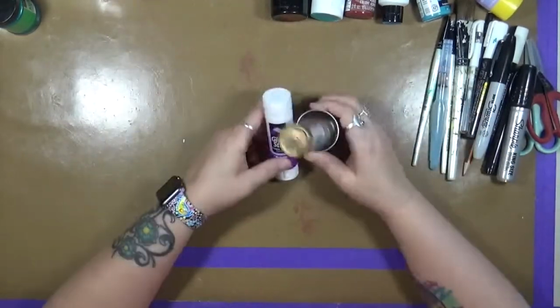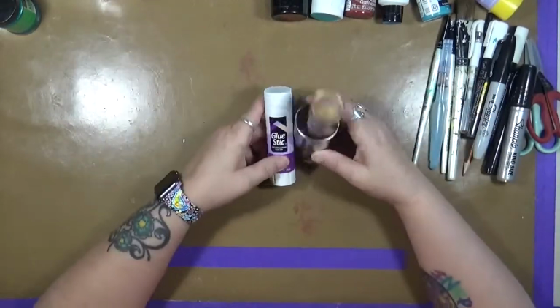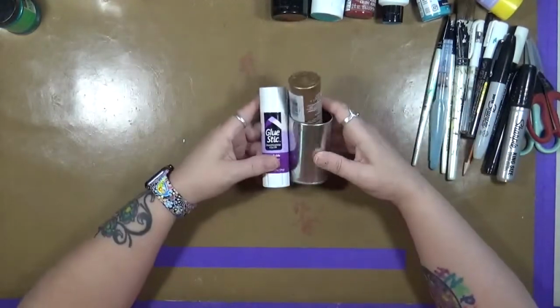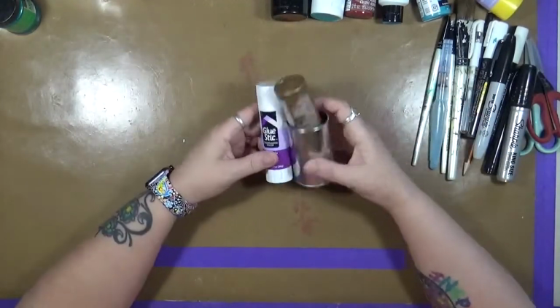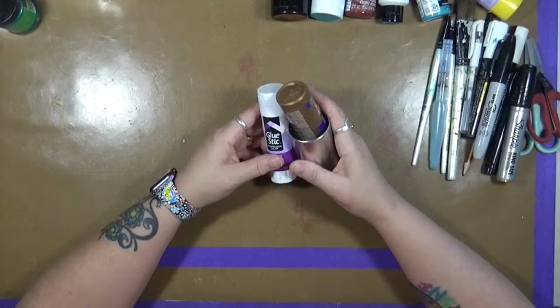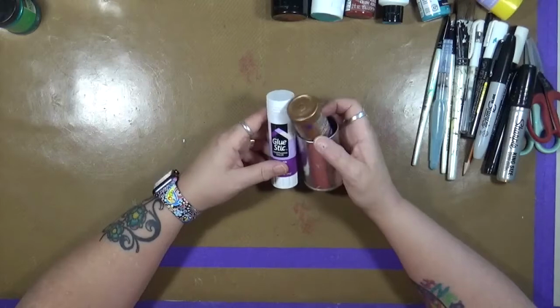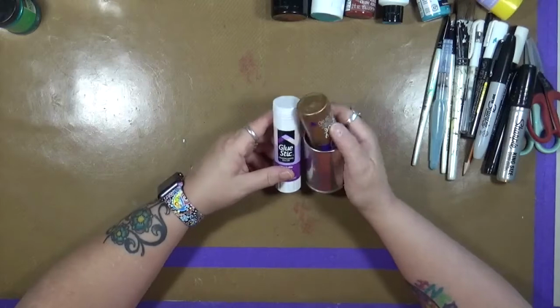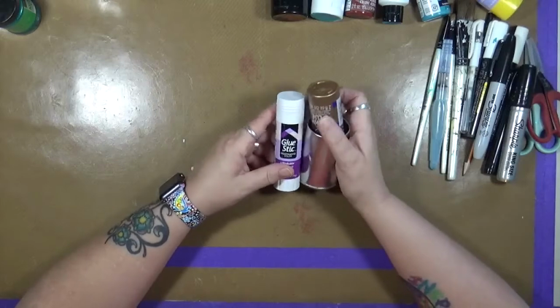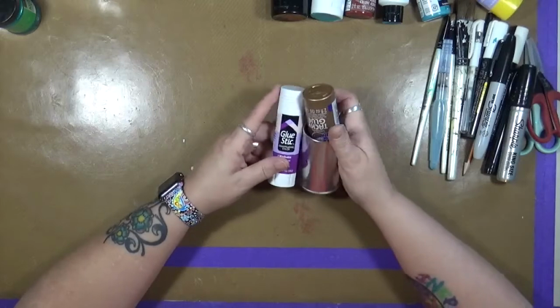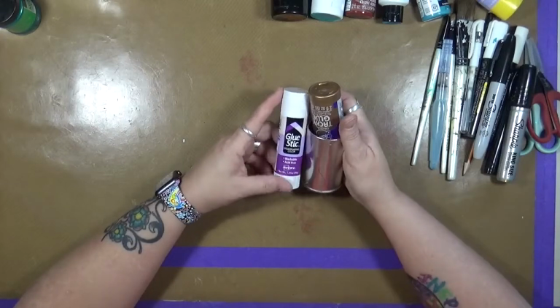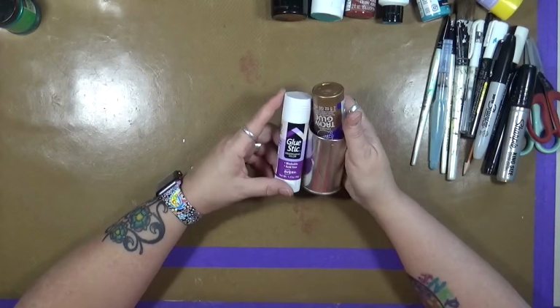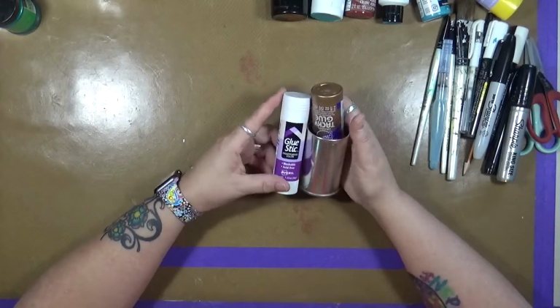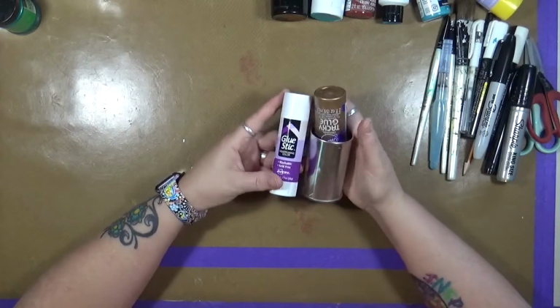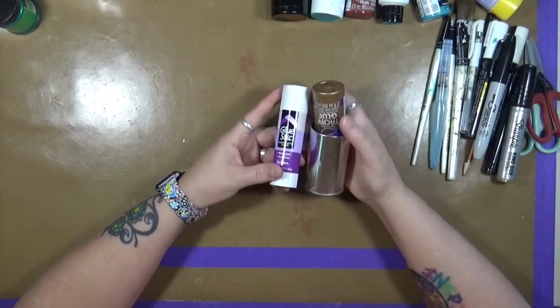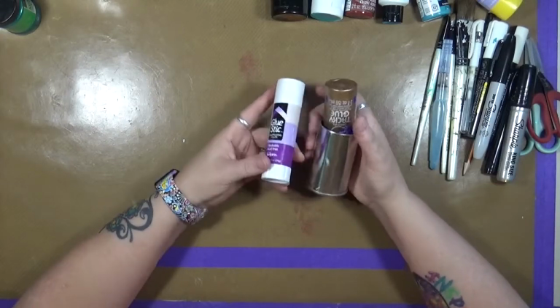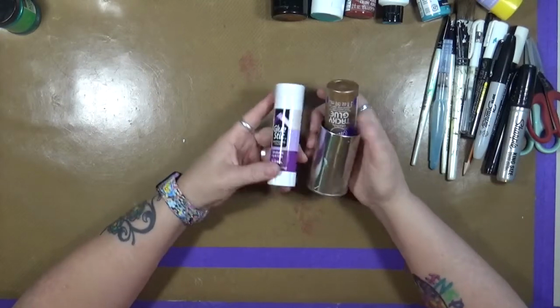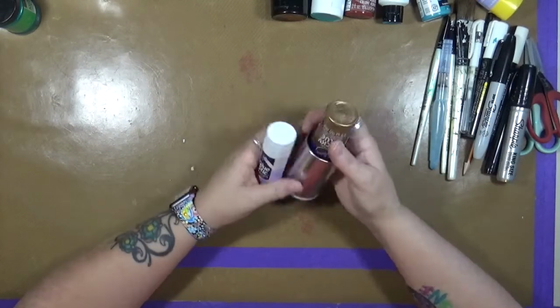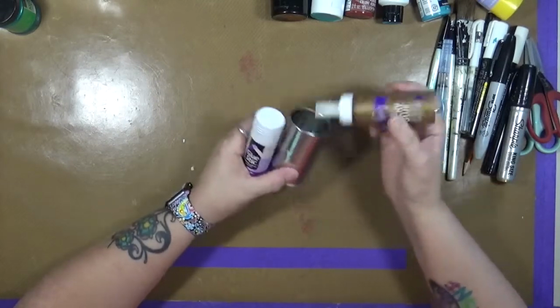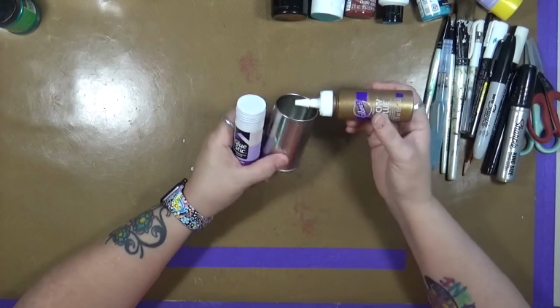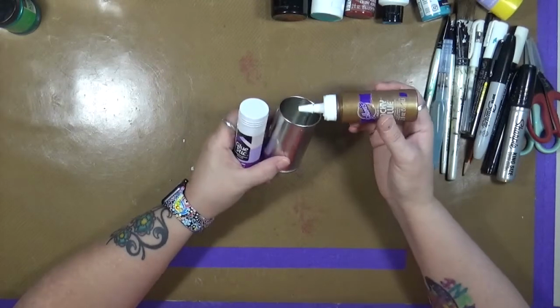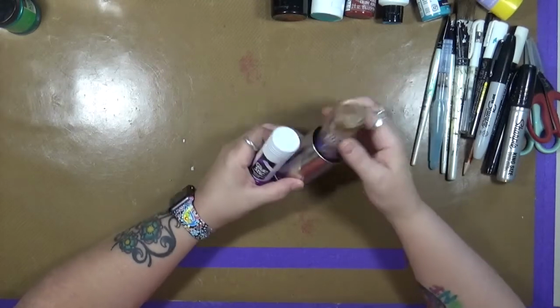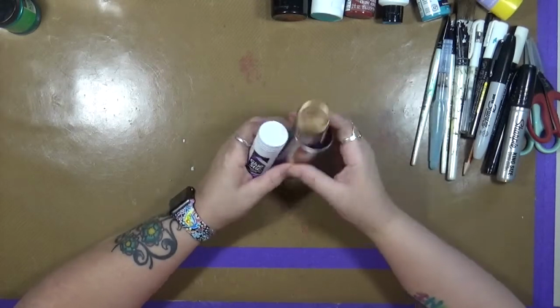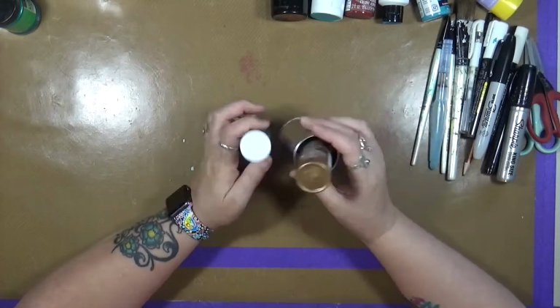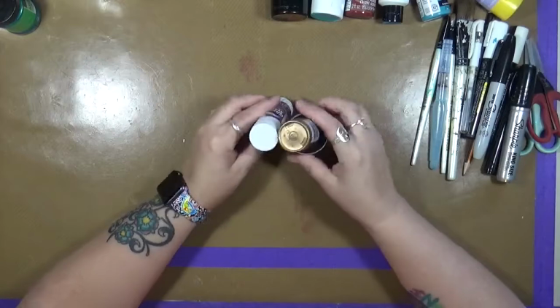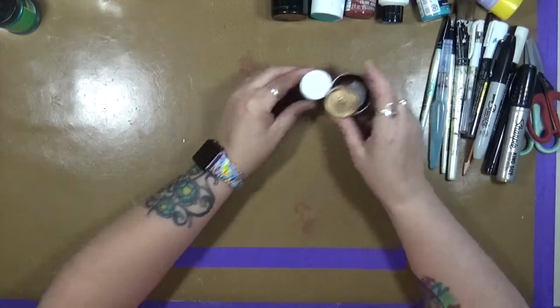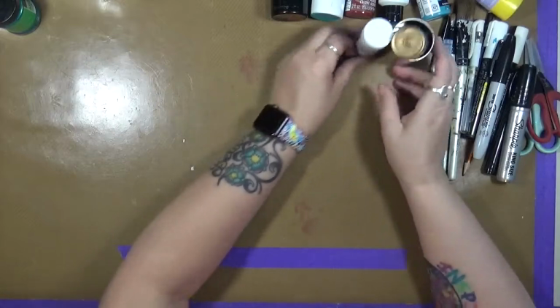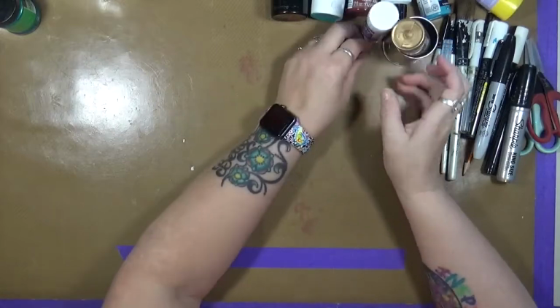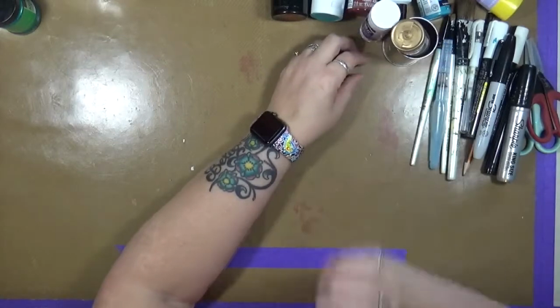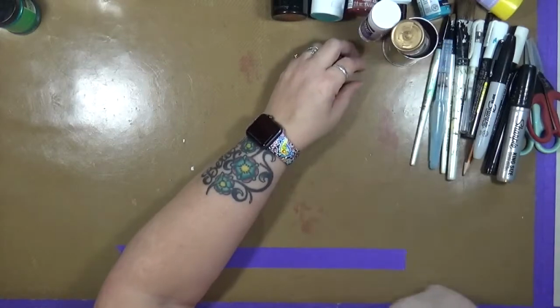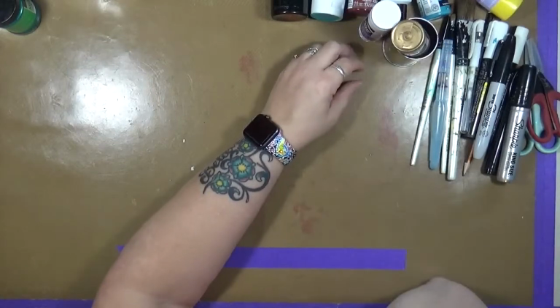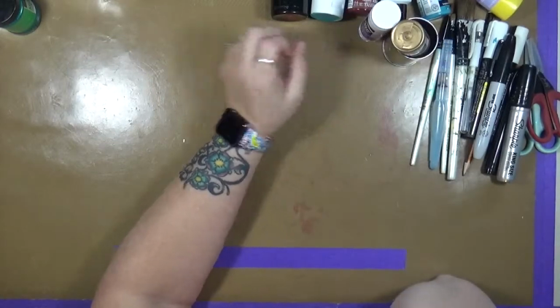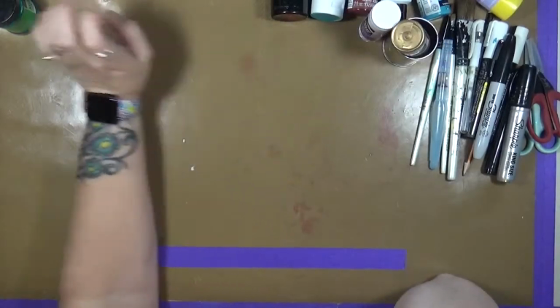These are my two glues that I go to 99.9% of the time: it's a glue stick and Aileen's Tacky Glue. Those are my favorites. They go with me everywhere I go.